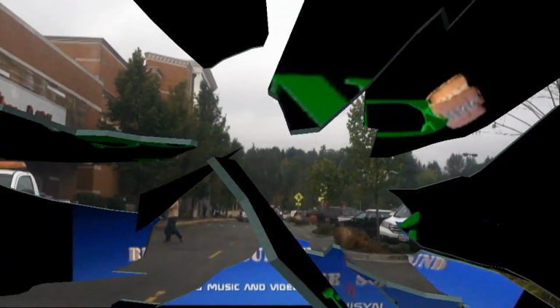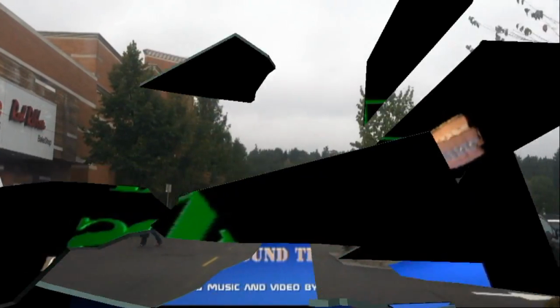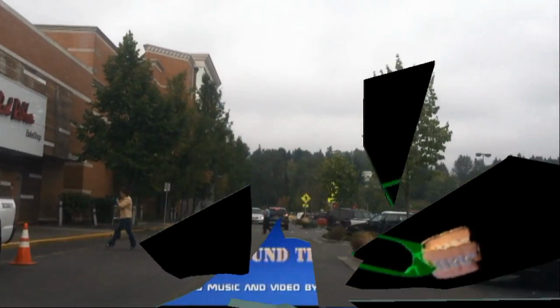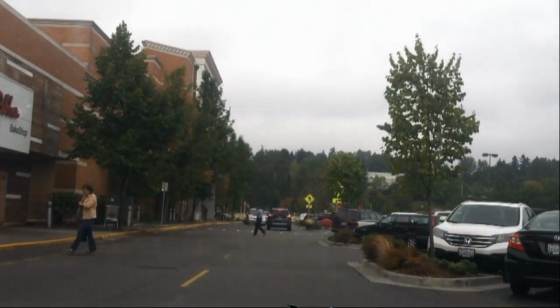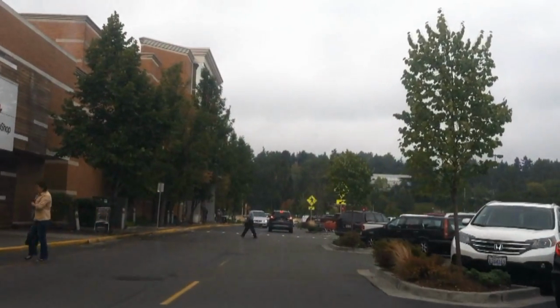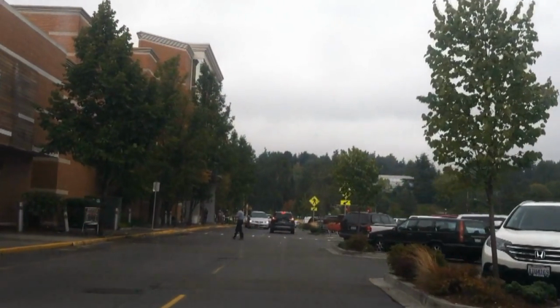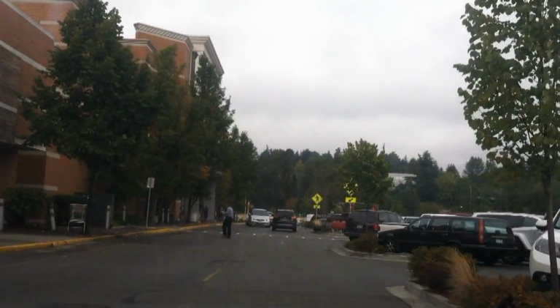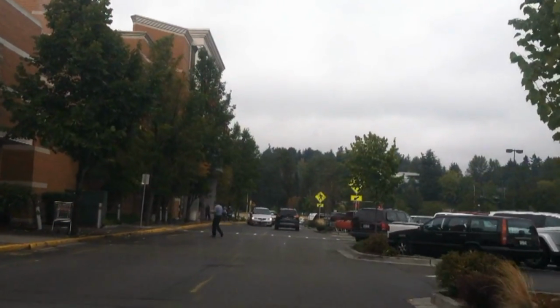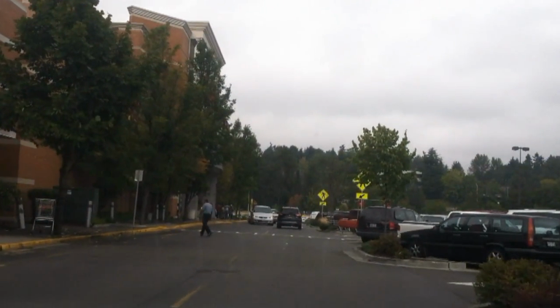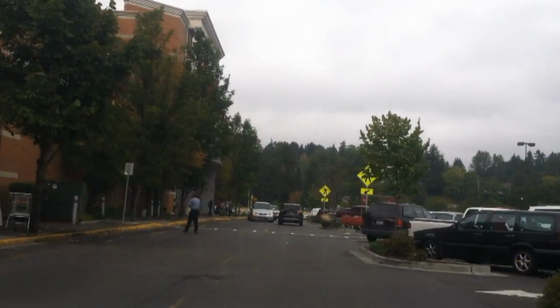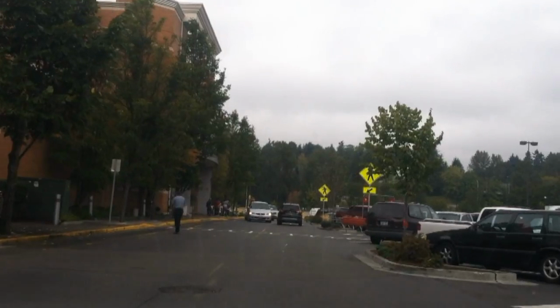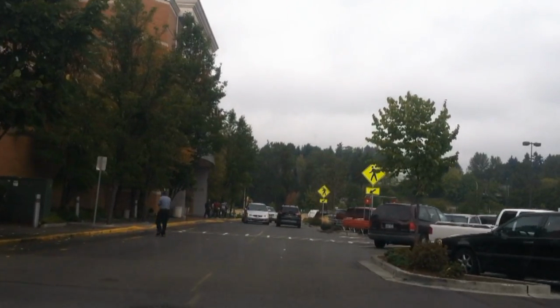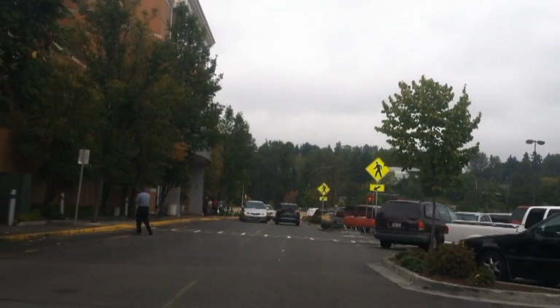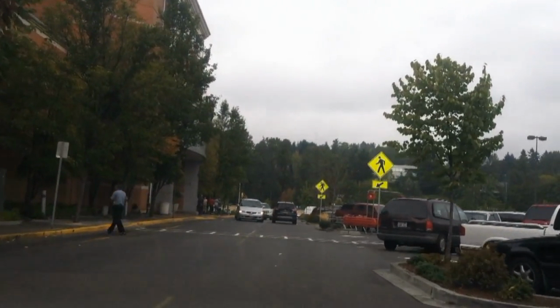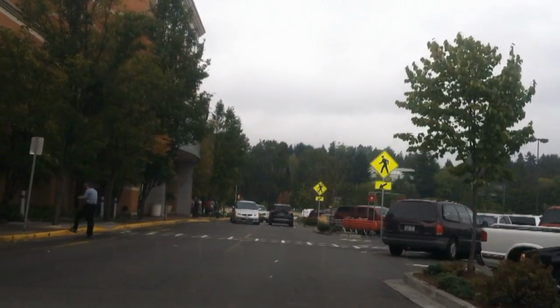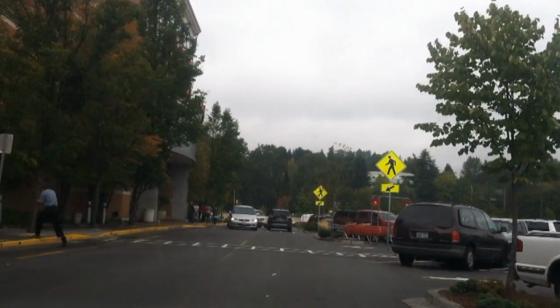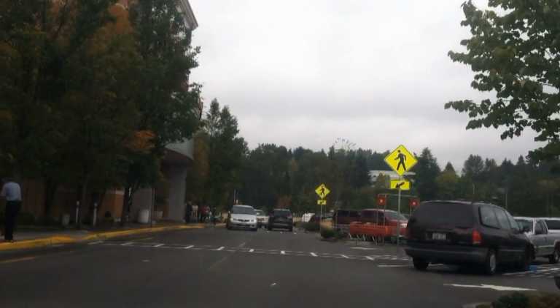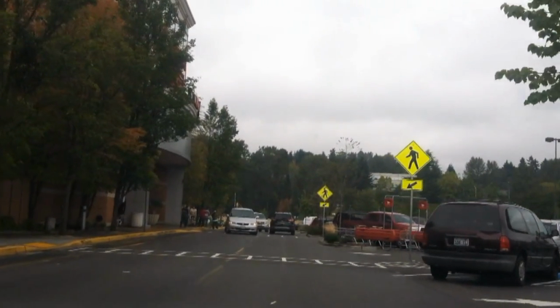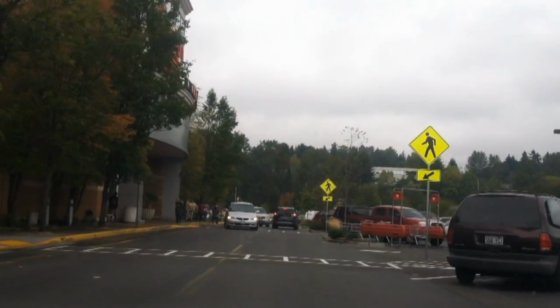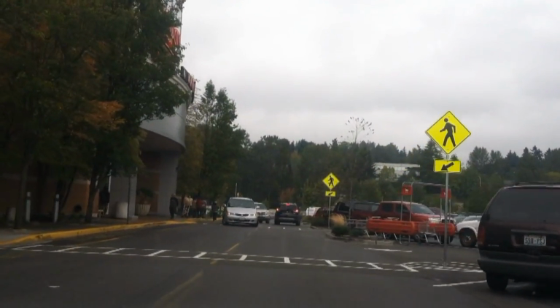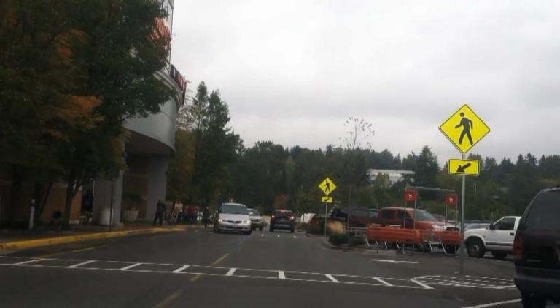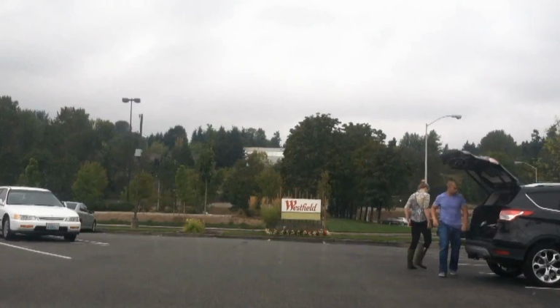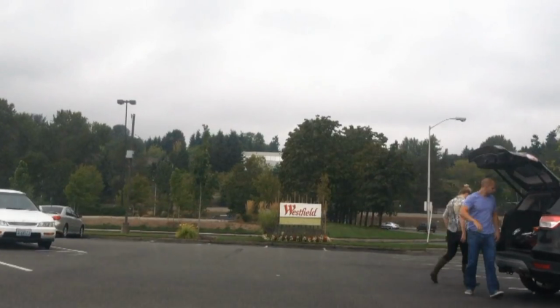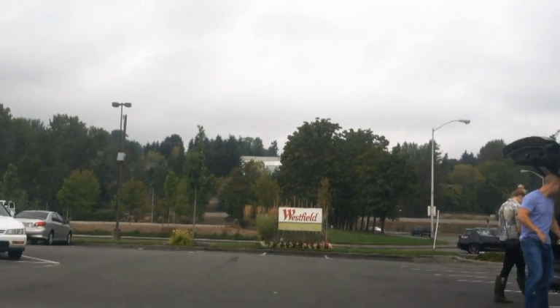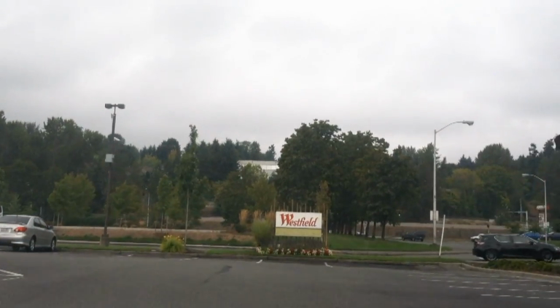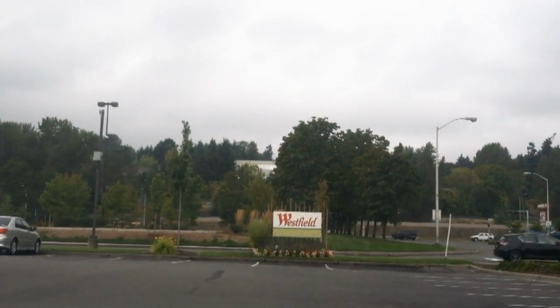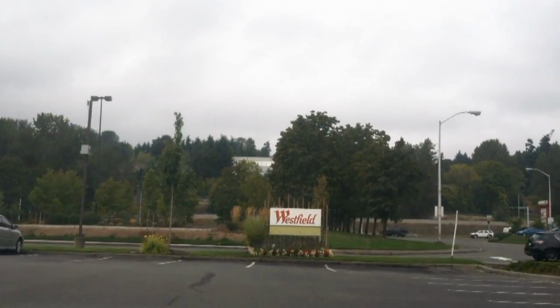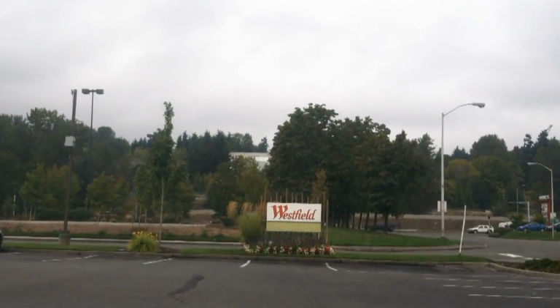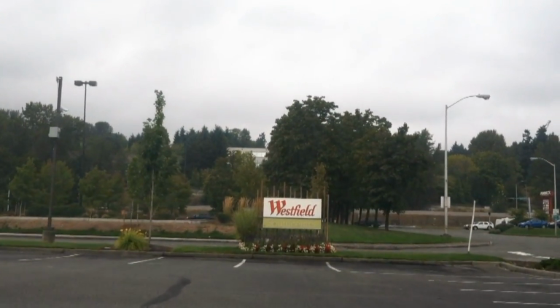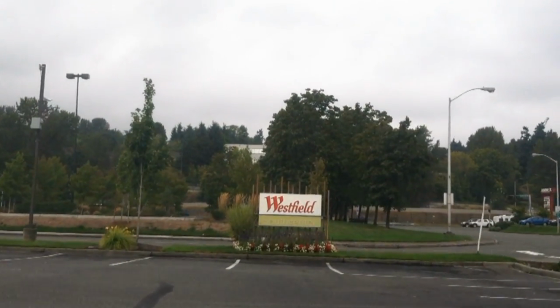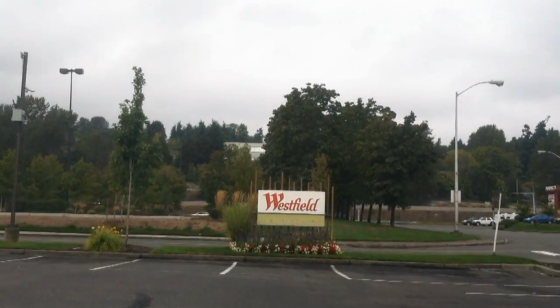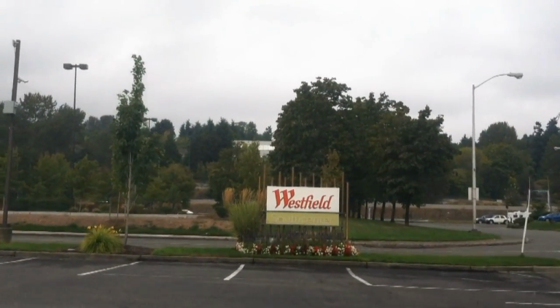What's up YouTube? I'm at South Center Mall. Let's go check out some of their food court items. I'm getting hungry as heck. Westfield South Center Mall — there's a sign.